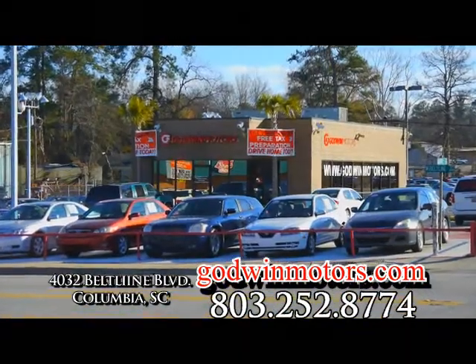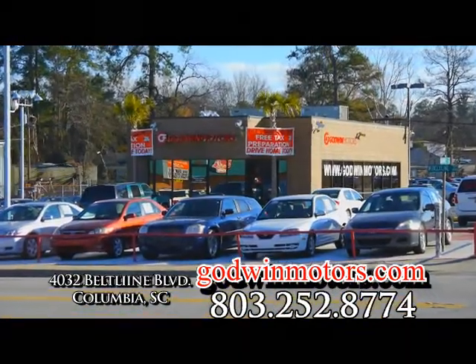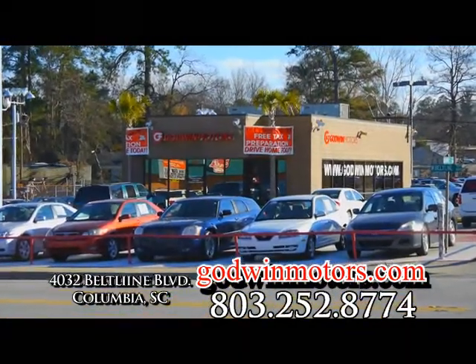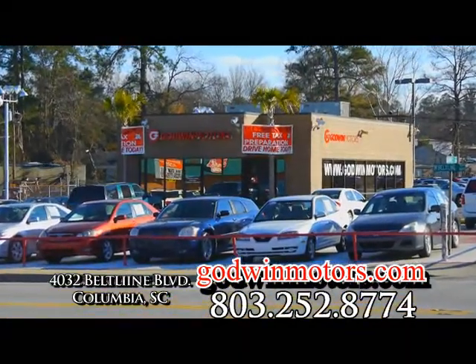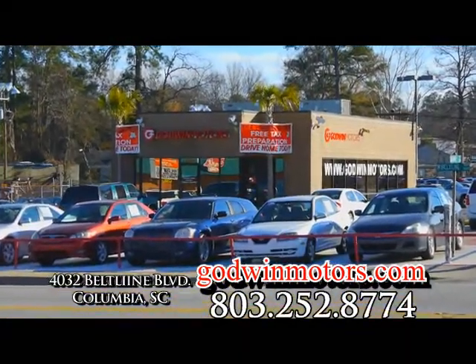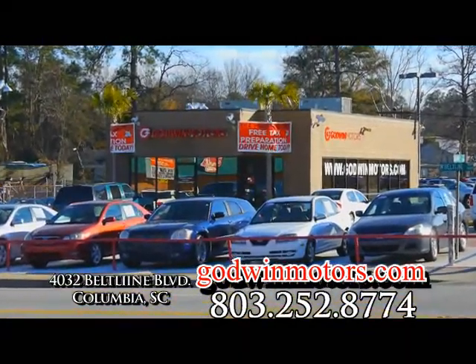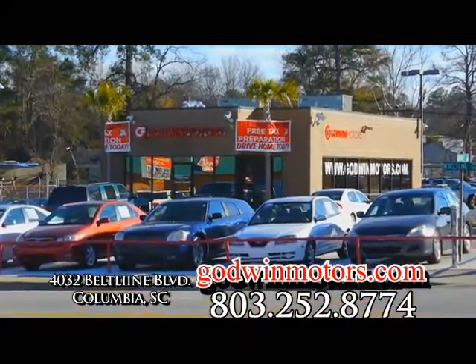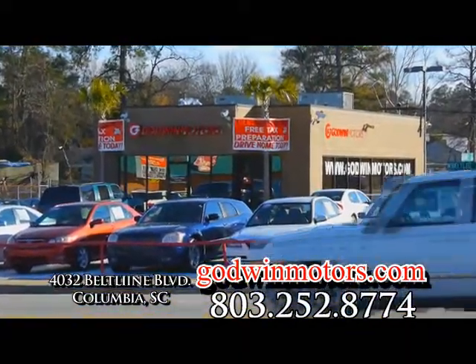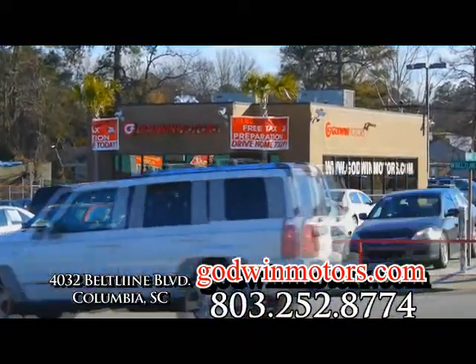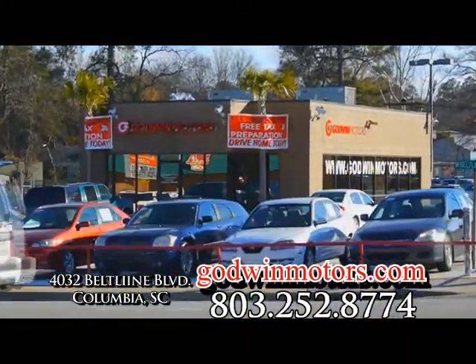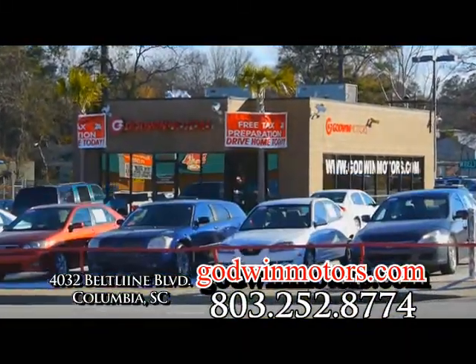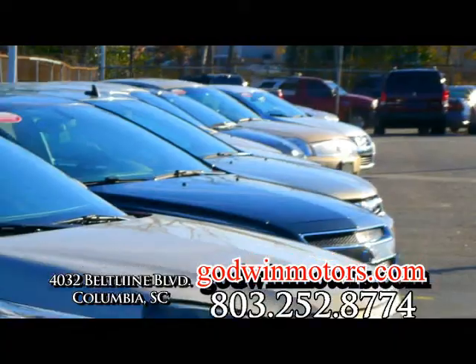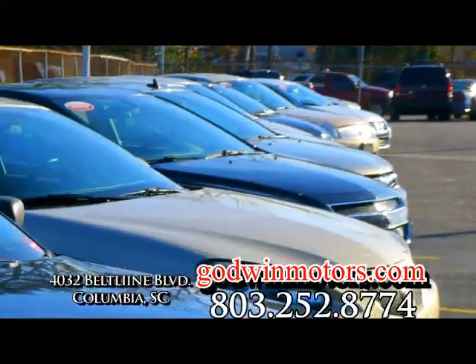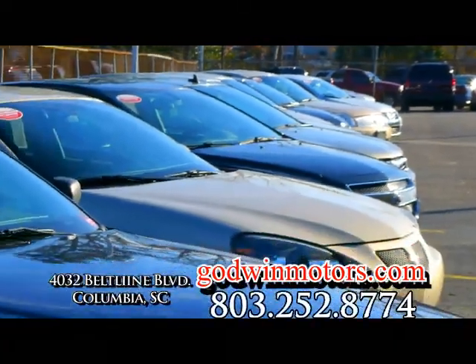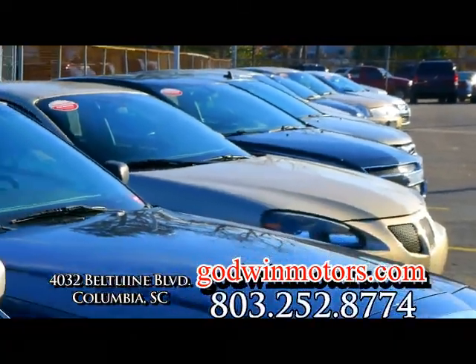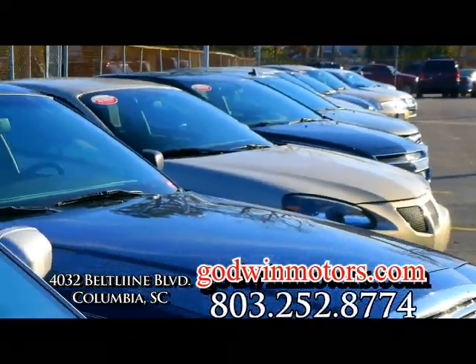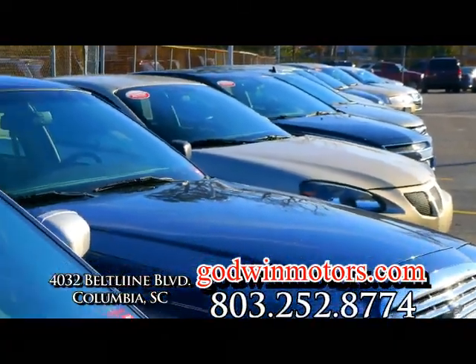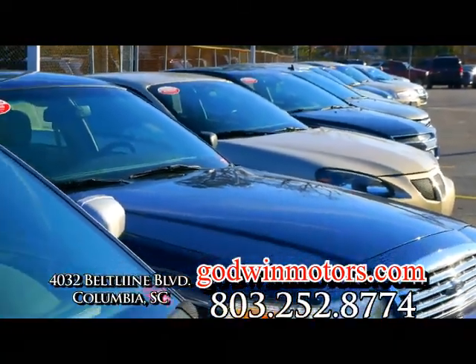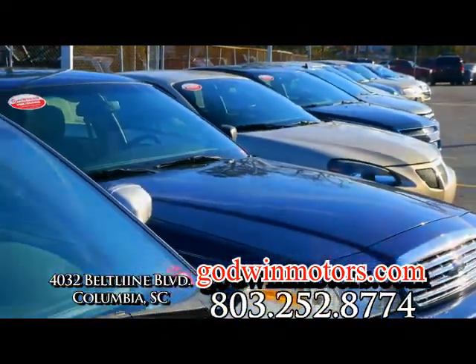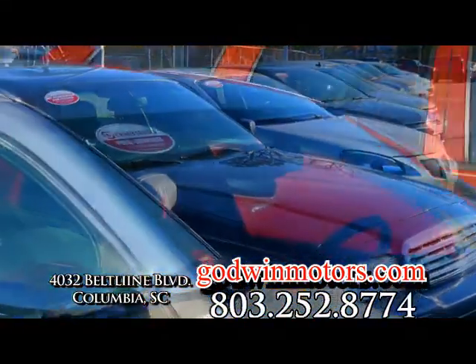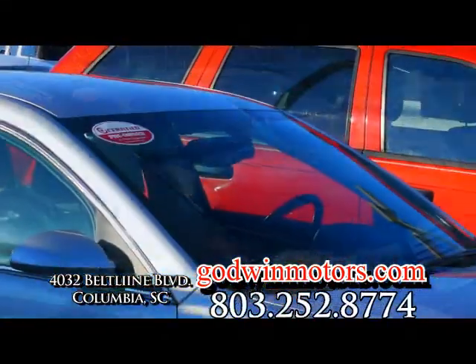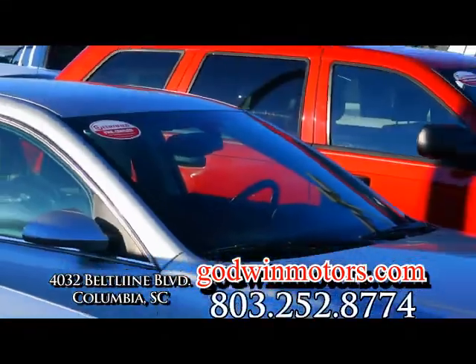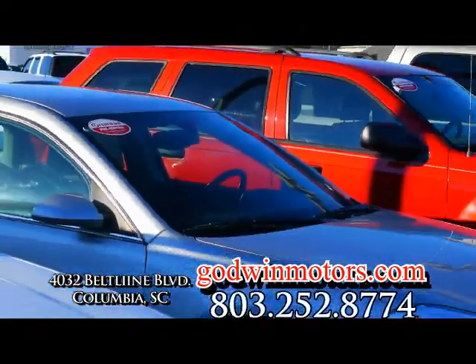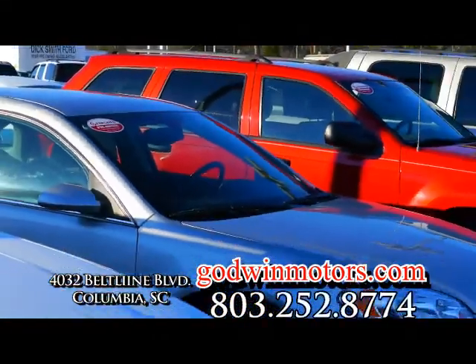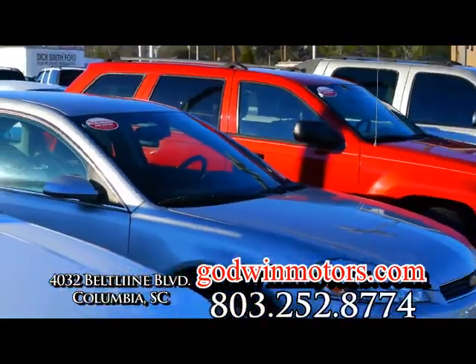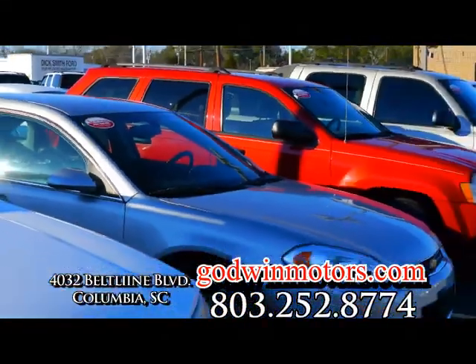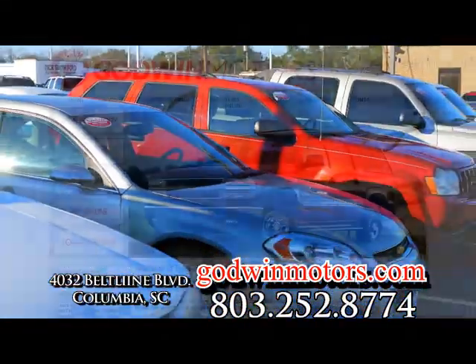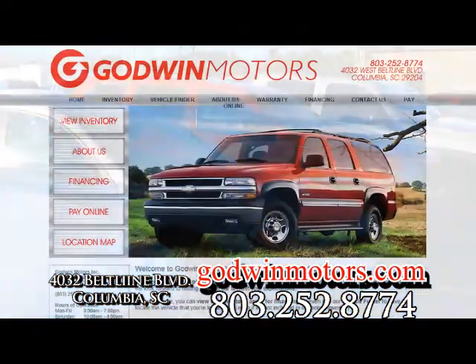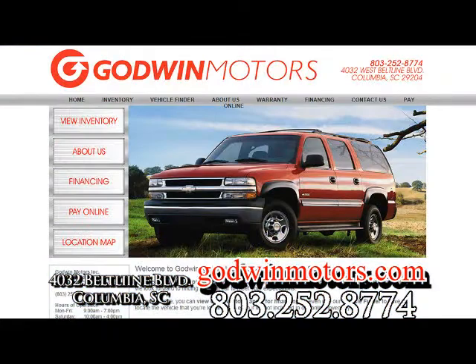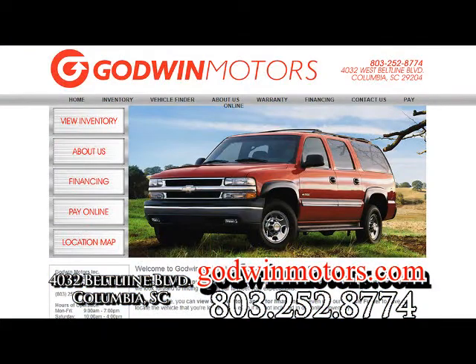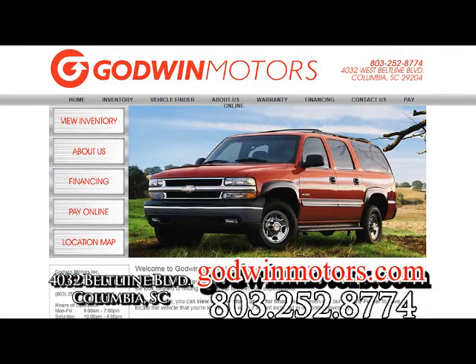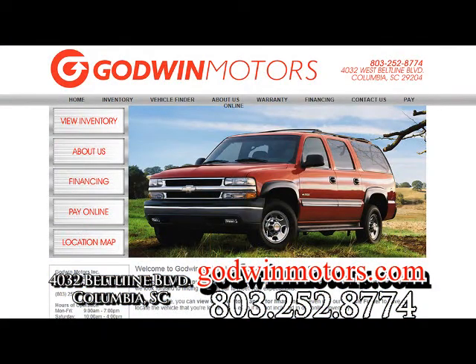Stop by our location on Beltline Boulevard, just two blocks west of Two Notch Road, to view our huge selection of certified pre-owned vehicles. Or visit us on the web at GodwinMotors.com.